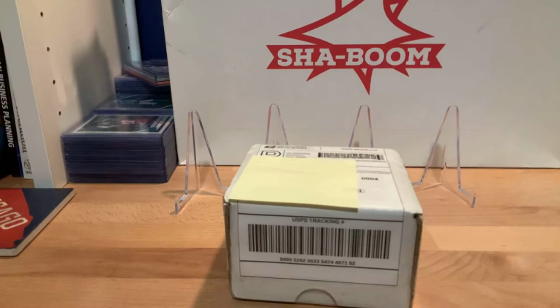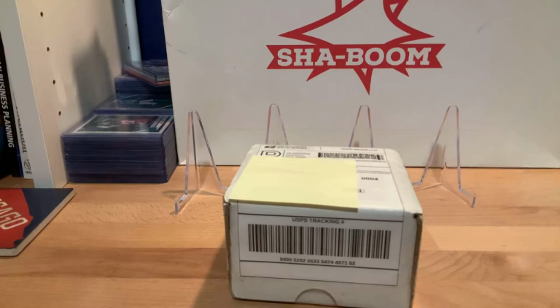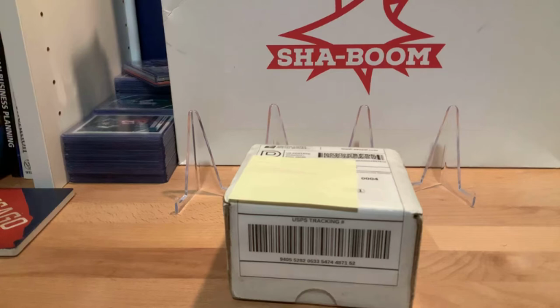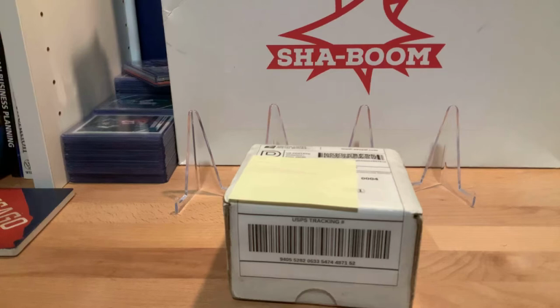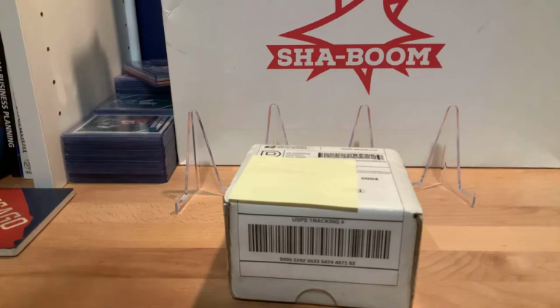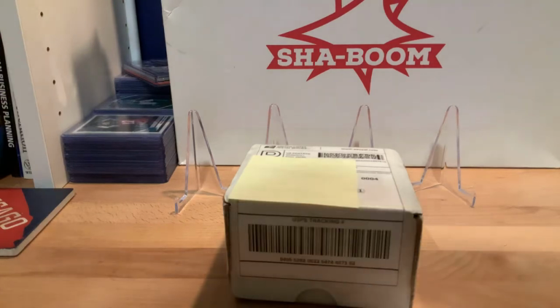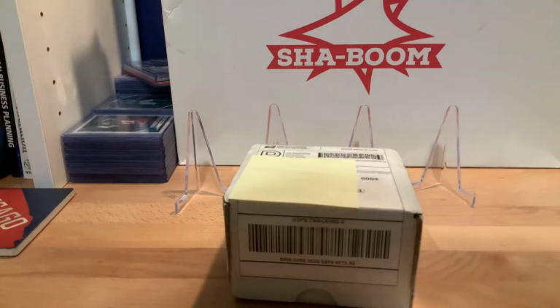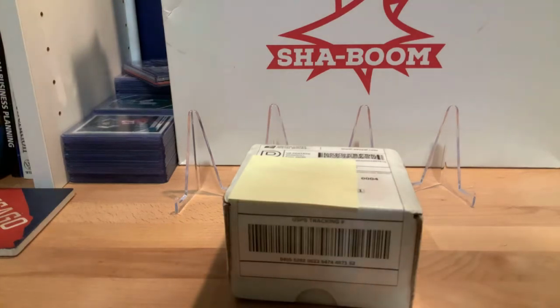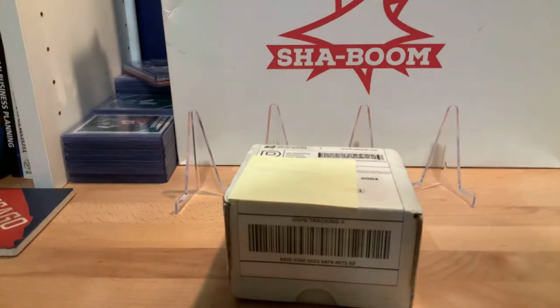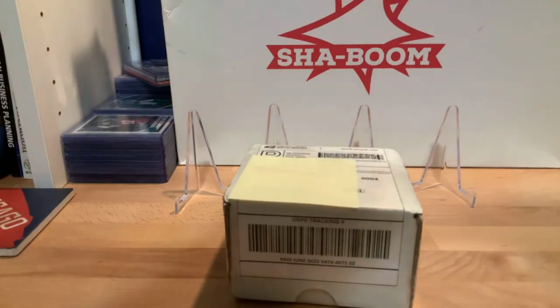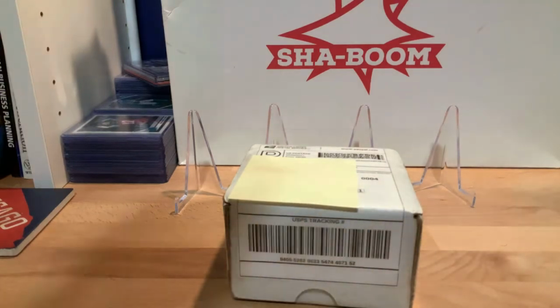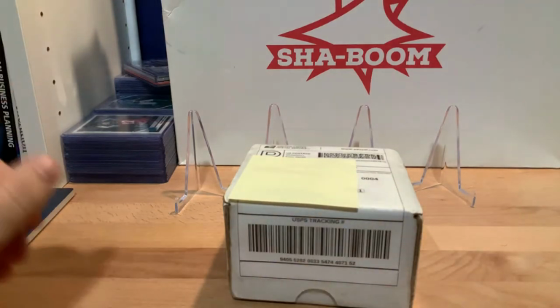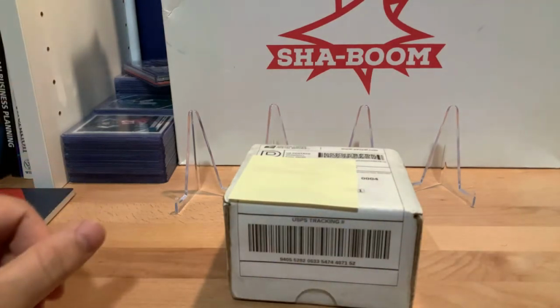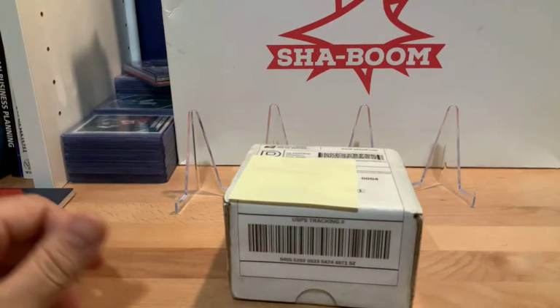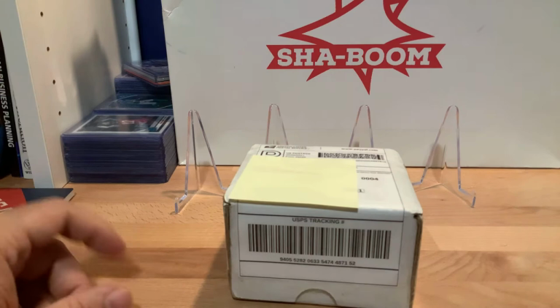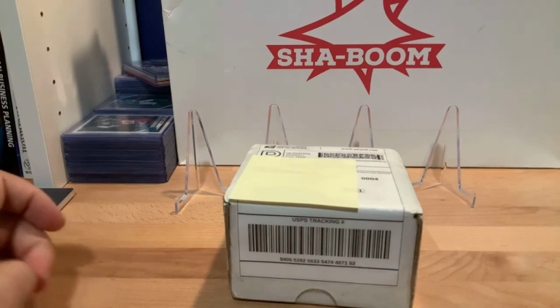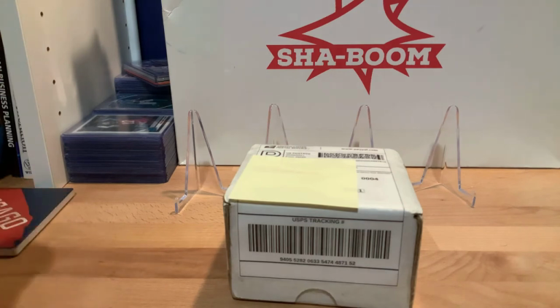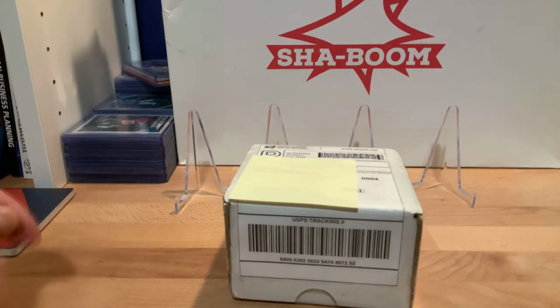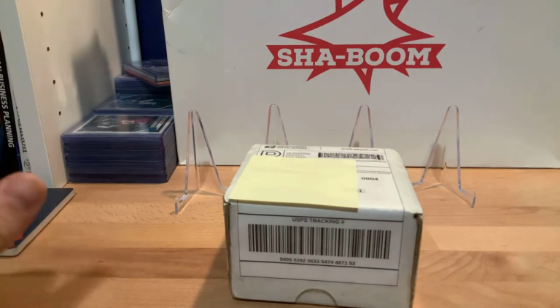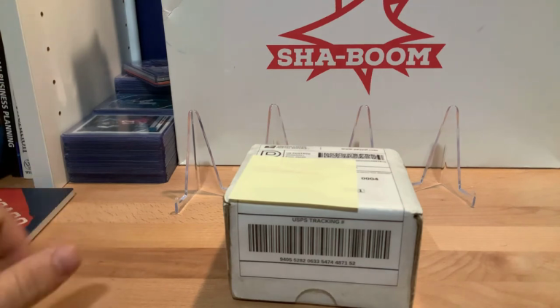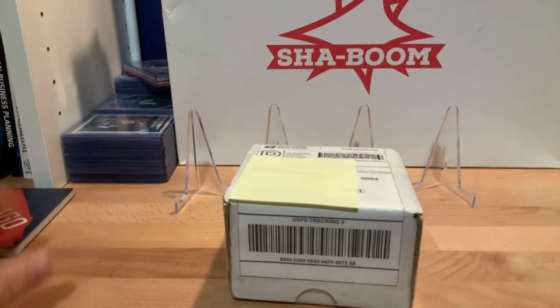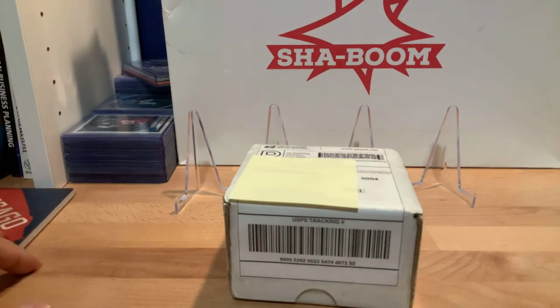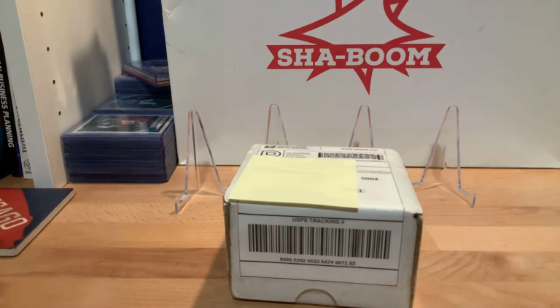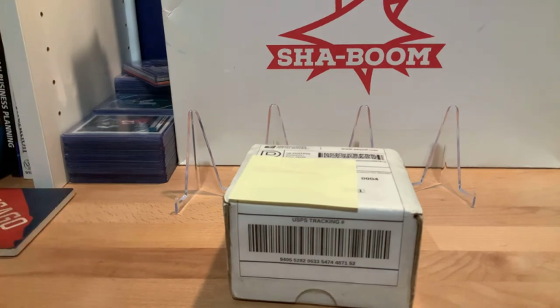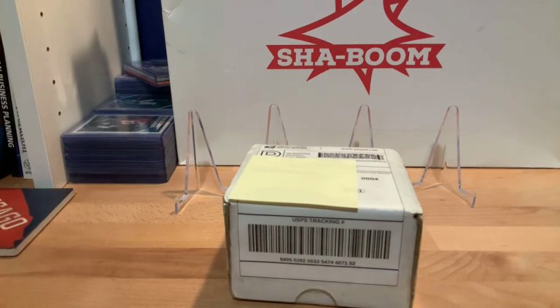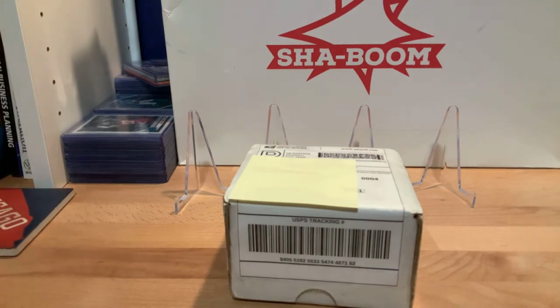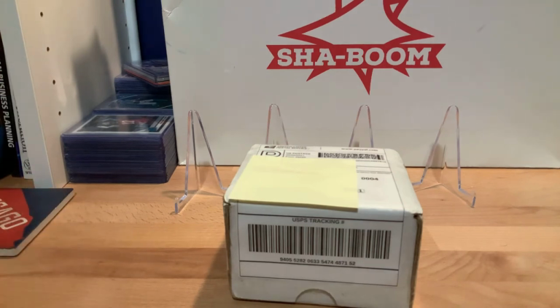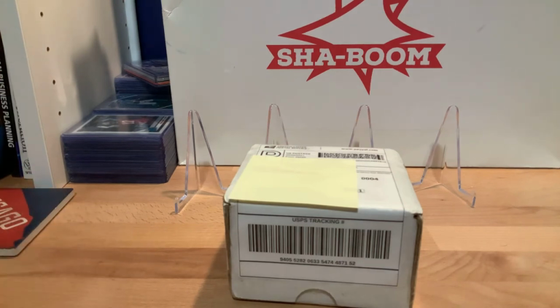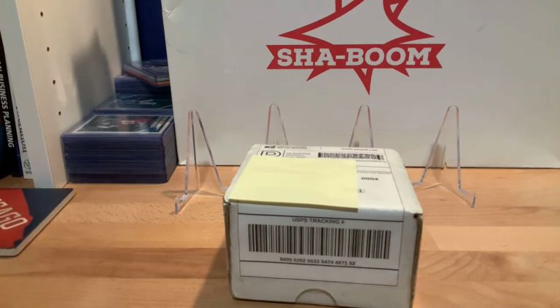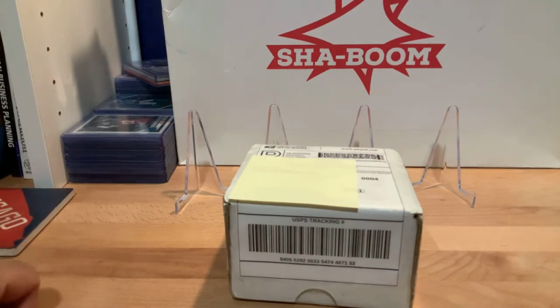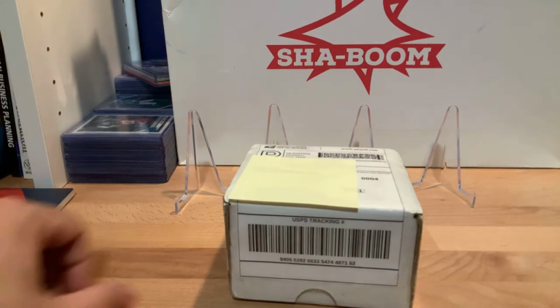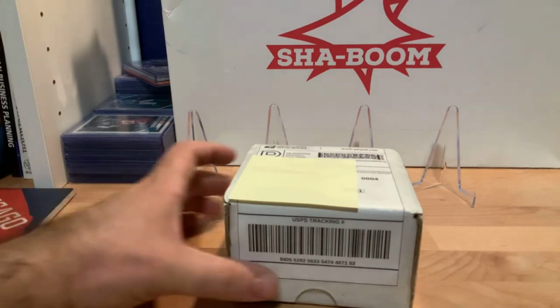Hey guys, how's it going? Welcome to another episode as I document my build to get a complete 1961 Topps baseball set.